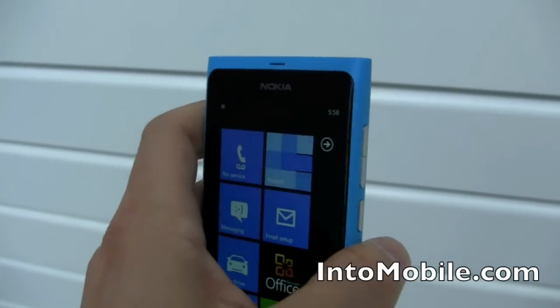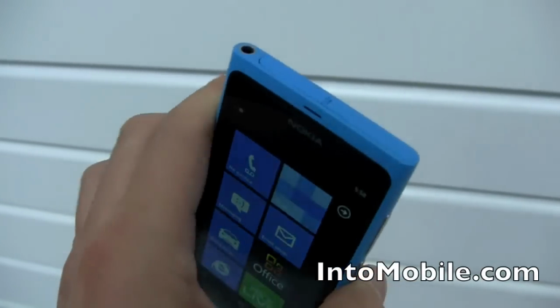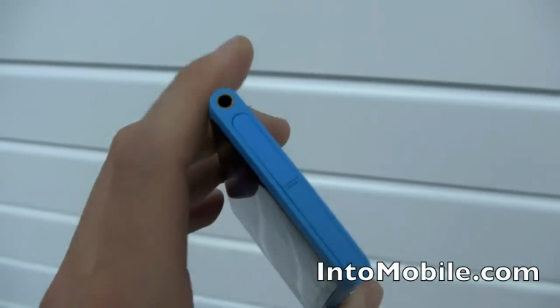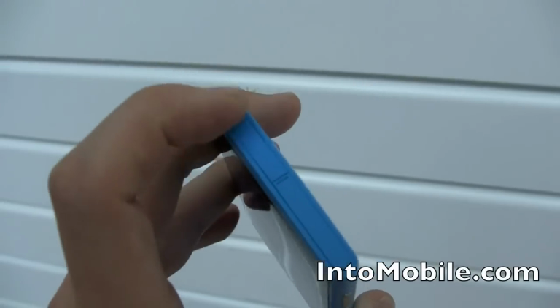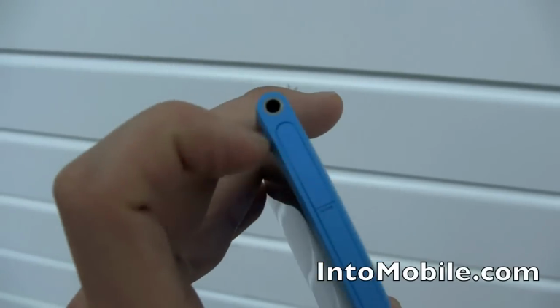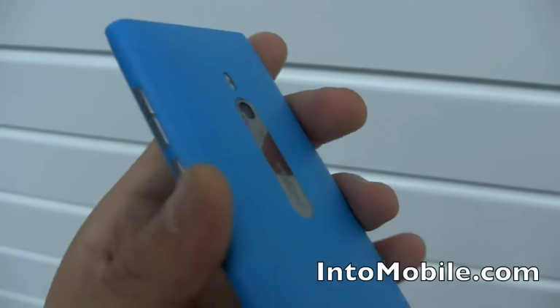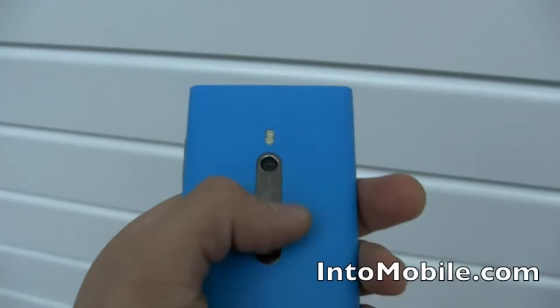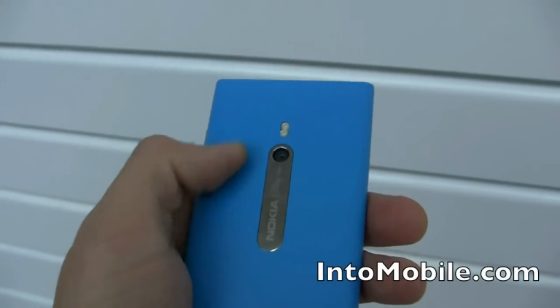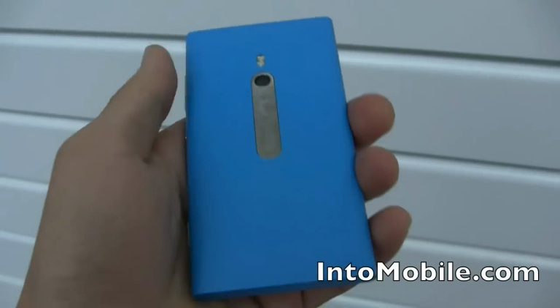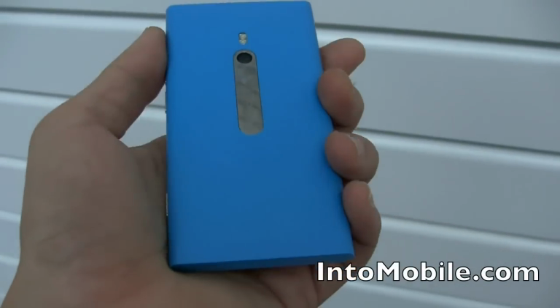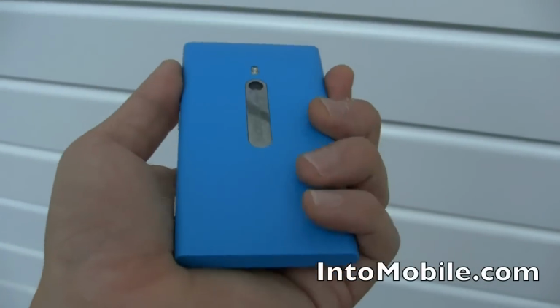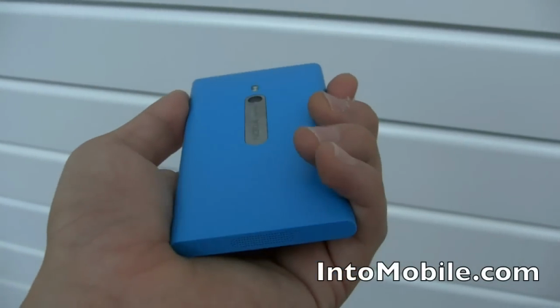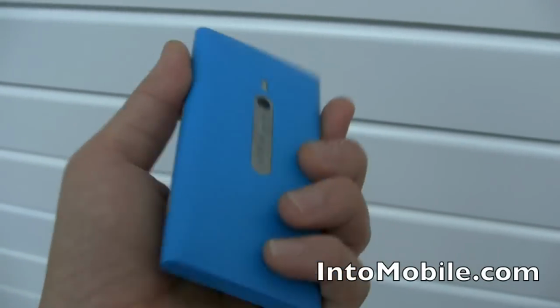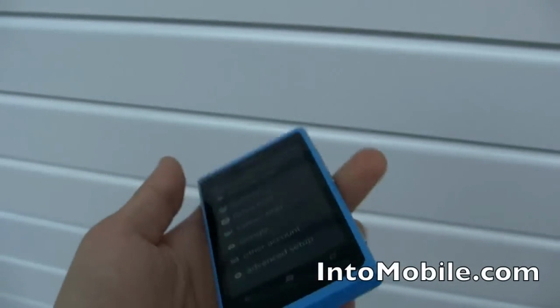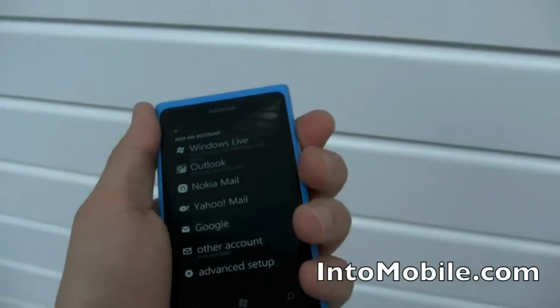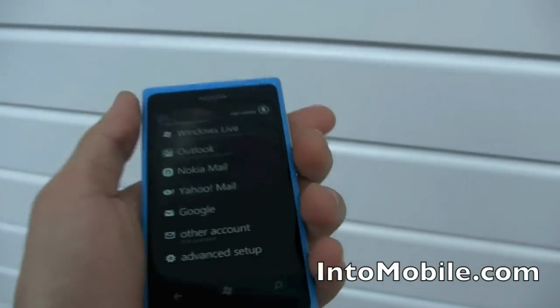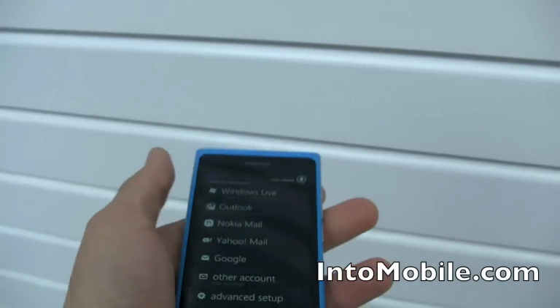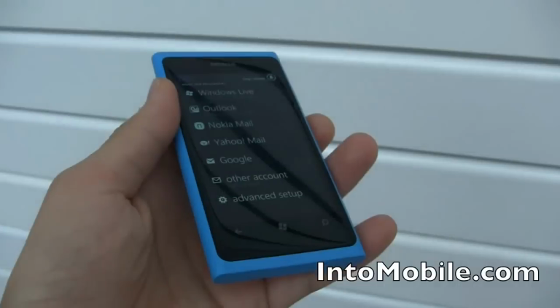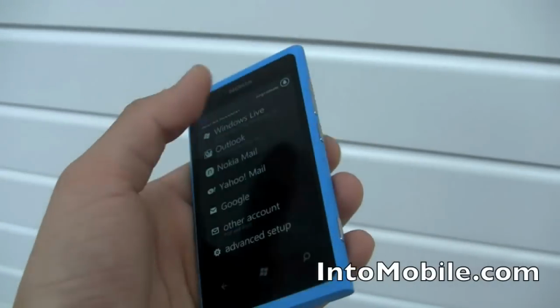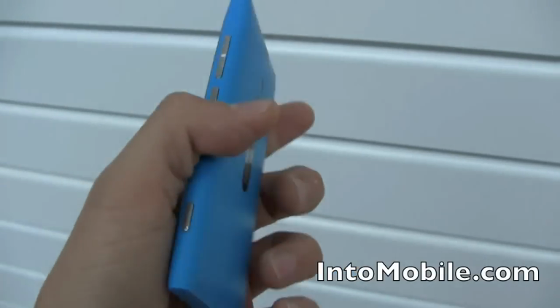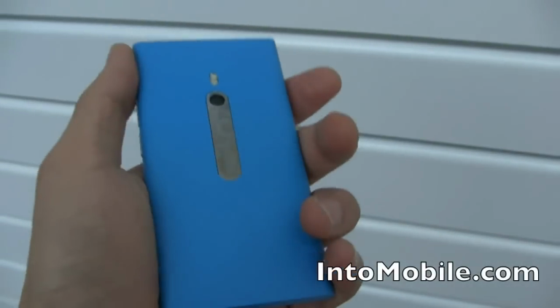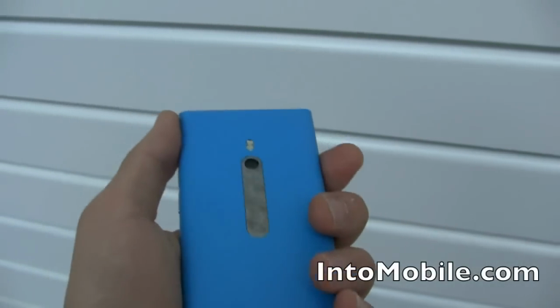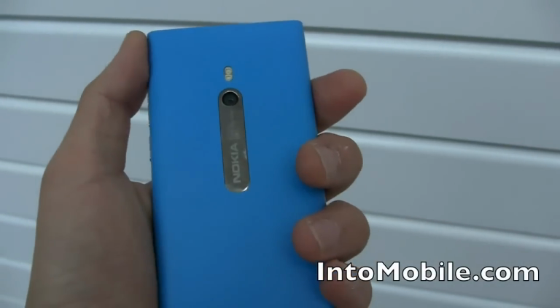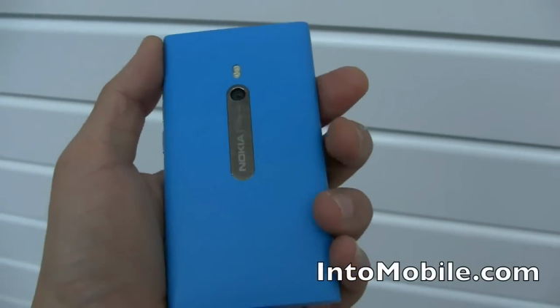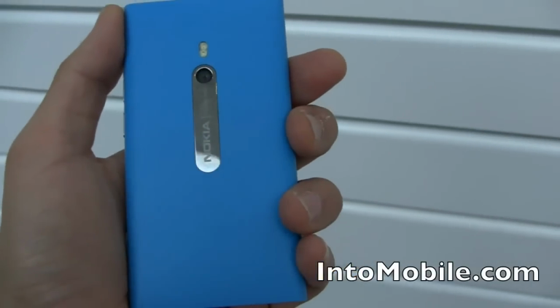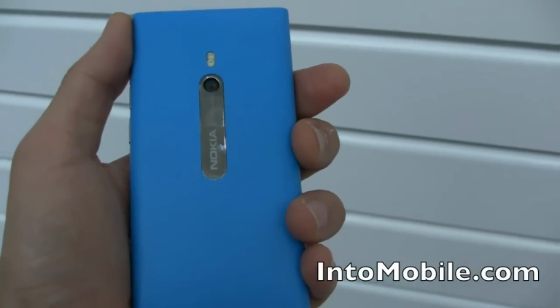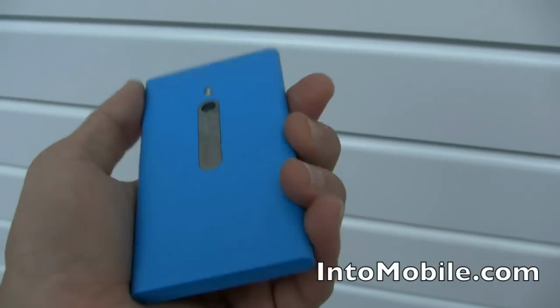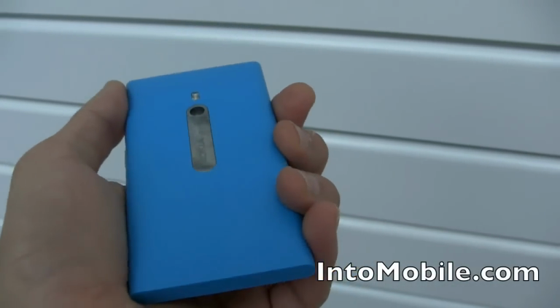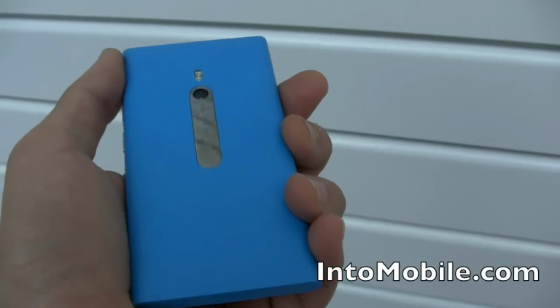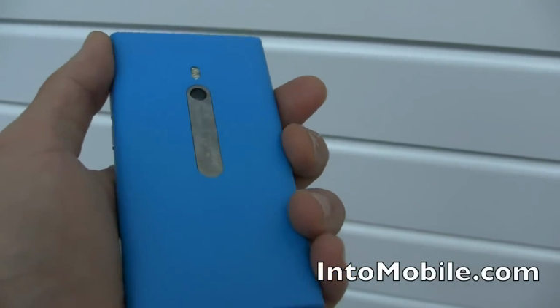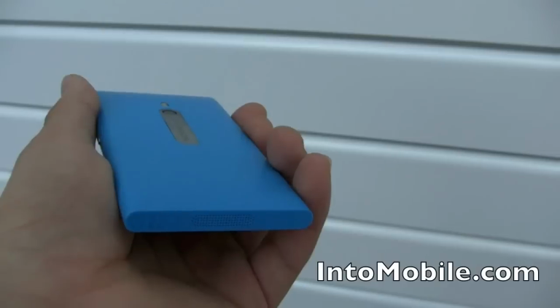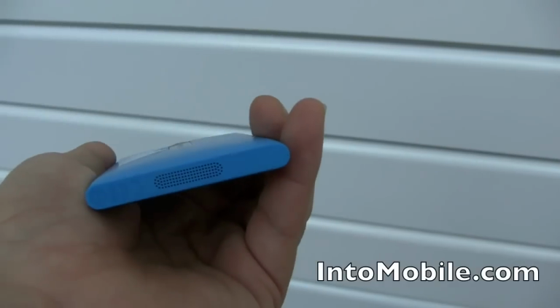But let's continue the hardware tour. You have a molded polycarbonate back — feels really good in the hand. It's soft but also light. Just enough weight to it. It's going to come in some funky colors like this if you like.